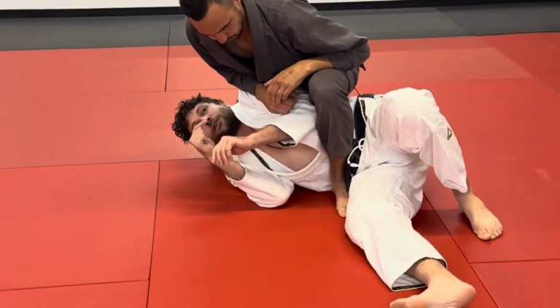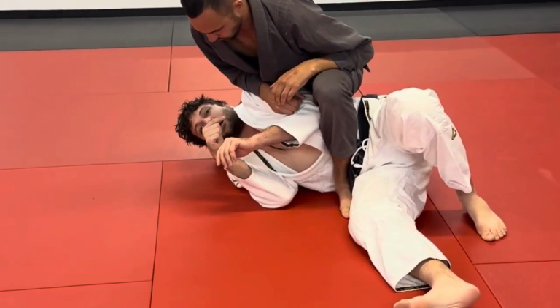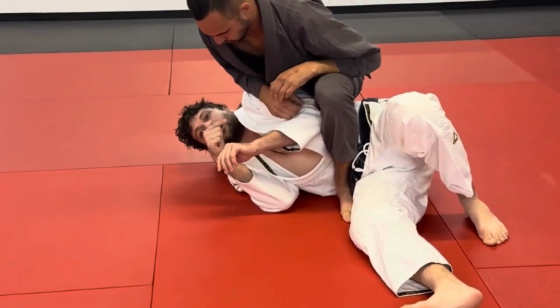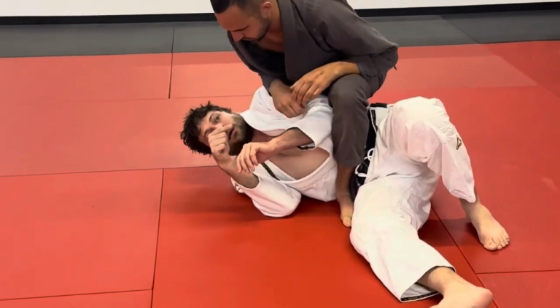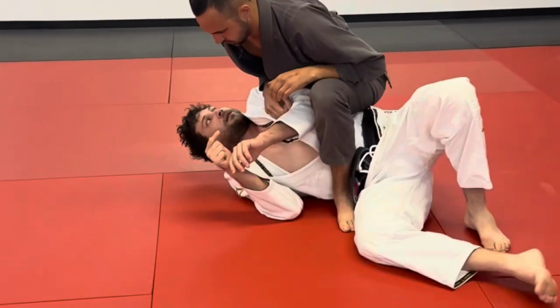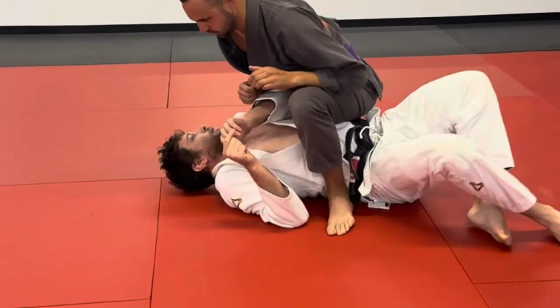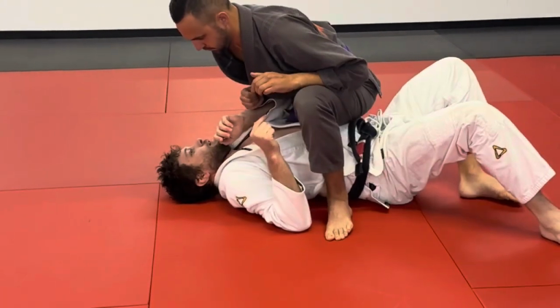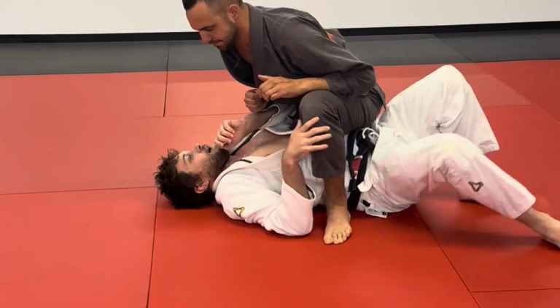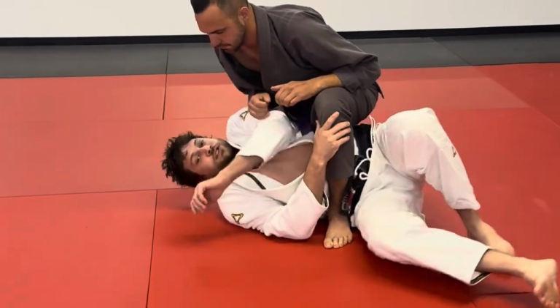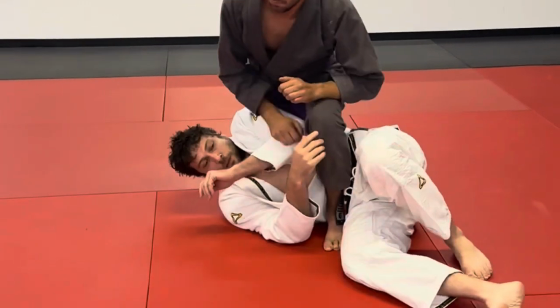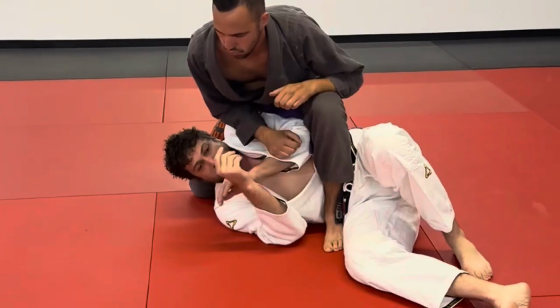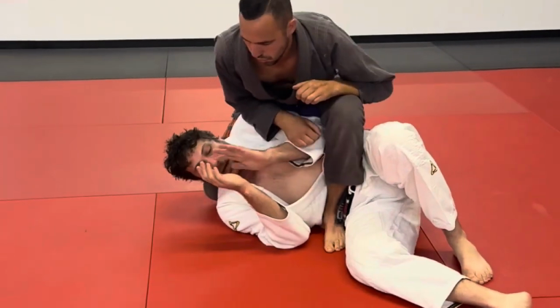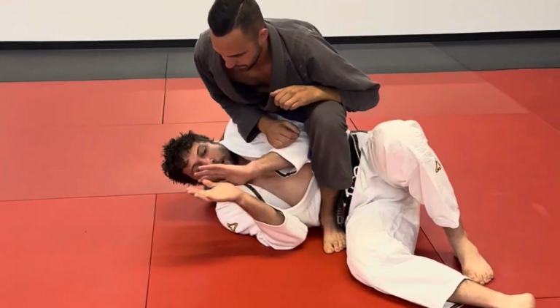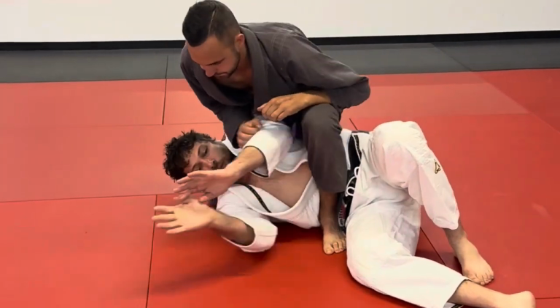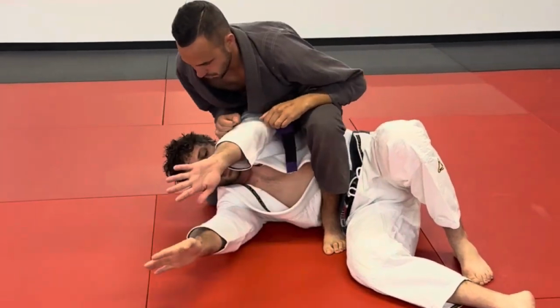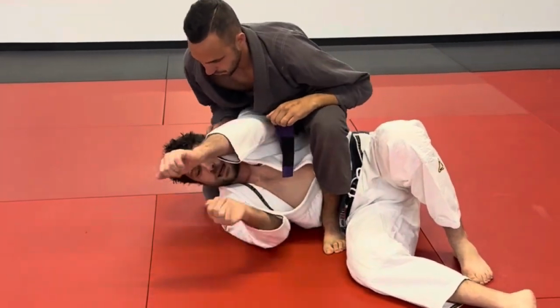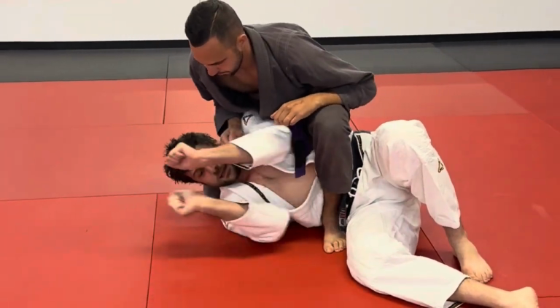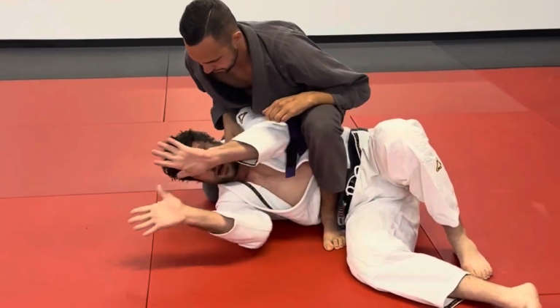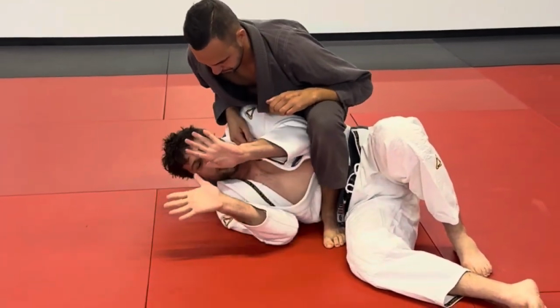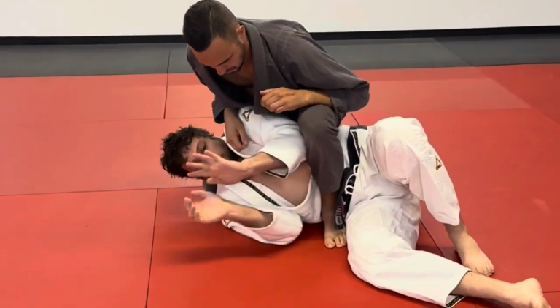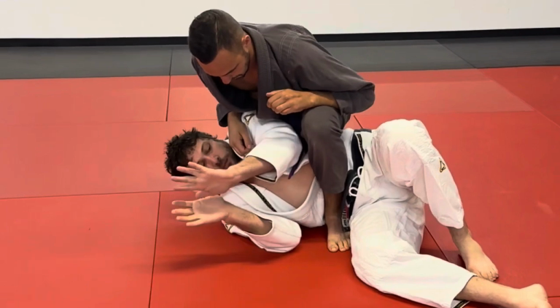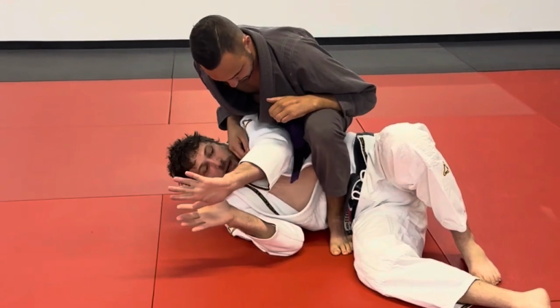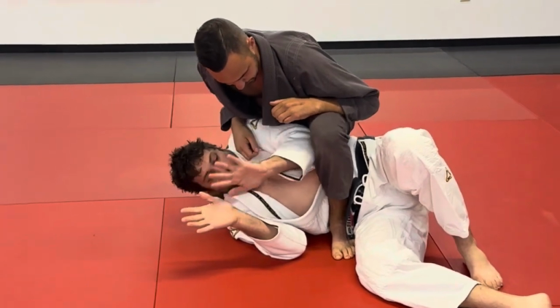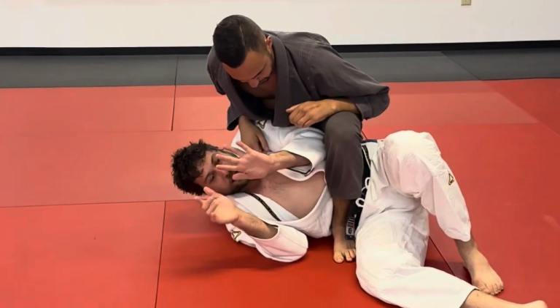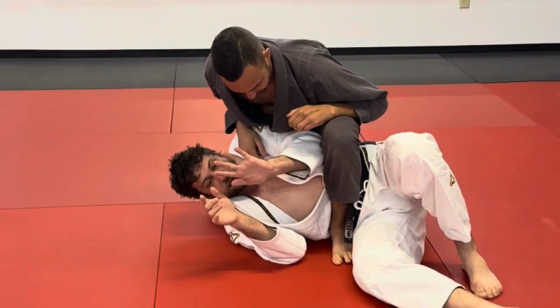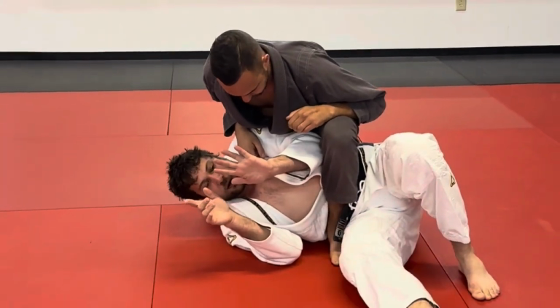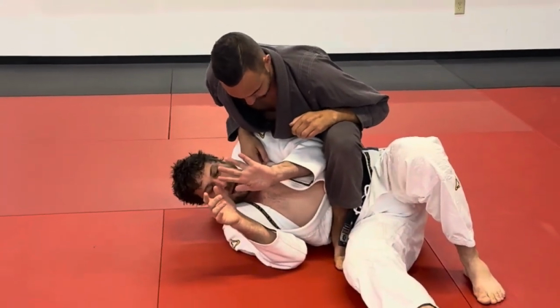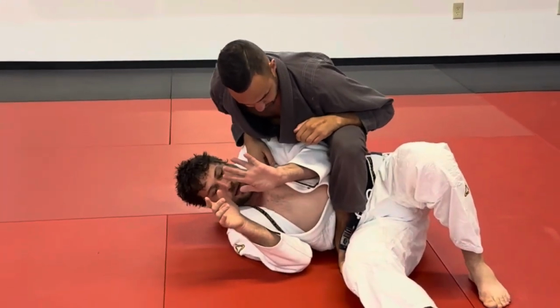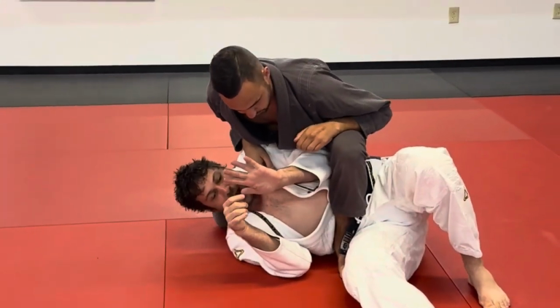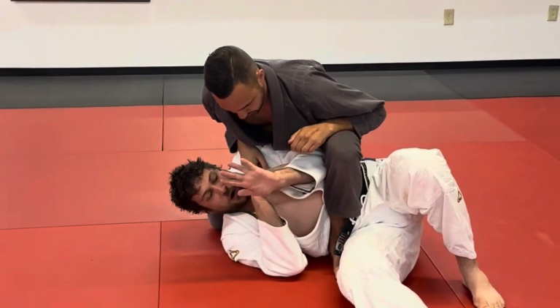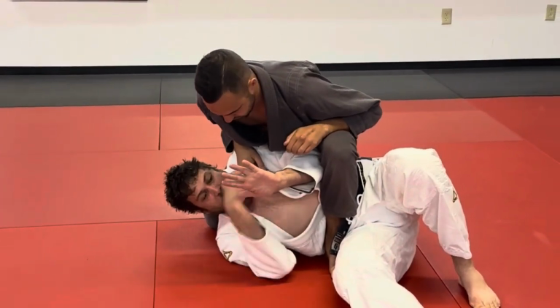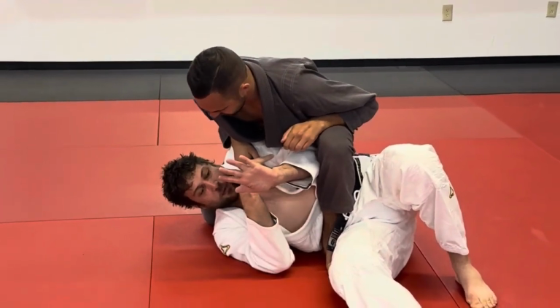Slide your knee back down. See, now I can just turn. I can't just have nothing going on with my arms. What I need to do is I need to connect with the arm, and then drive my arm that way.